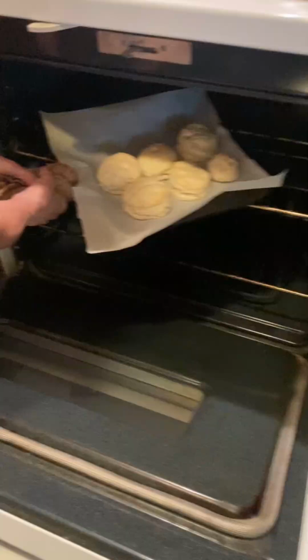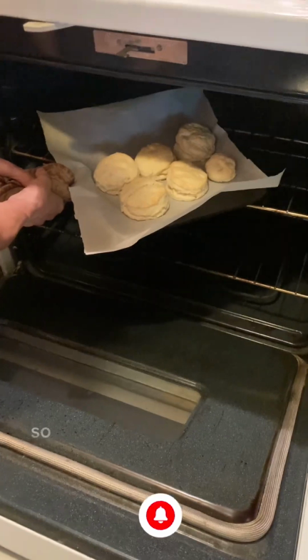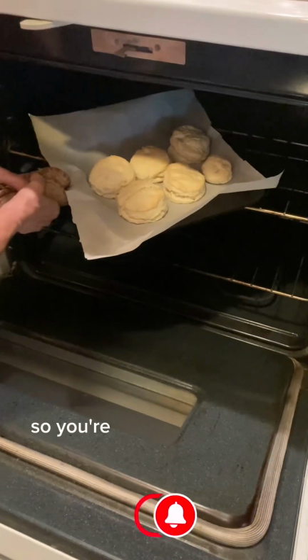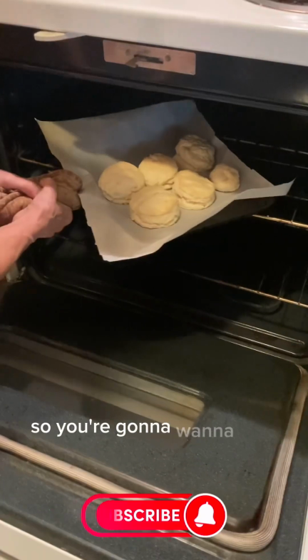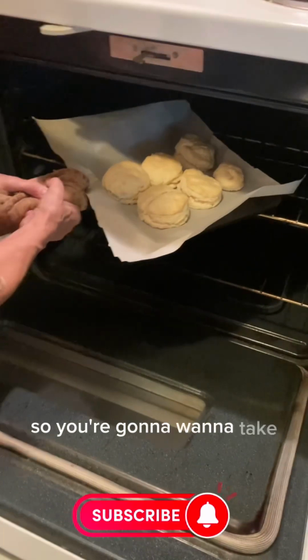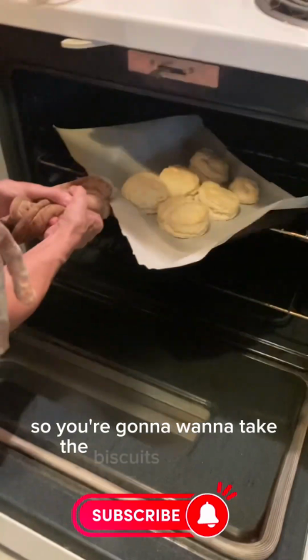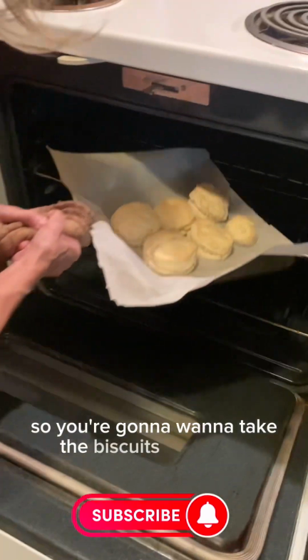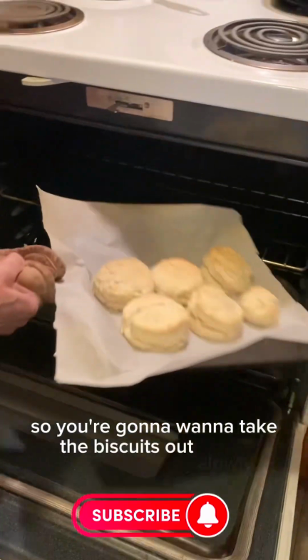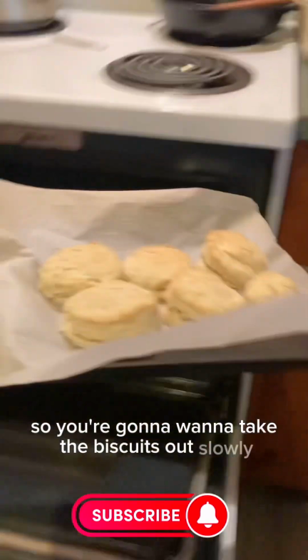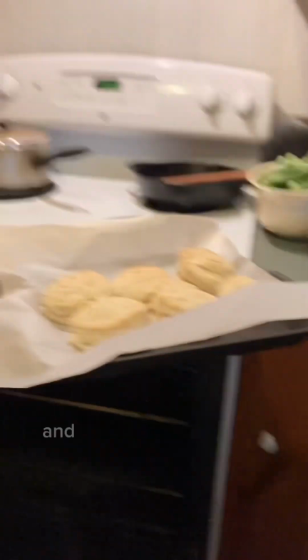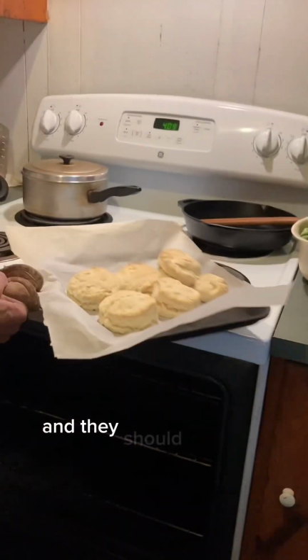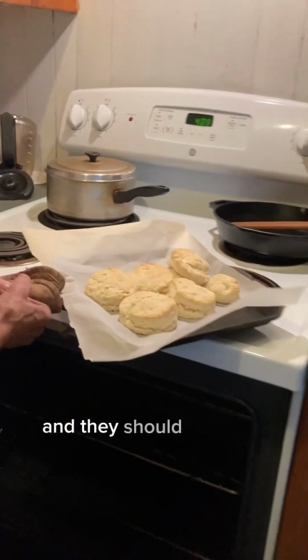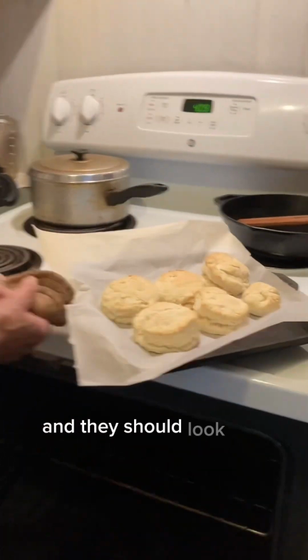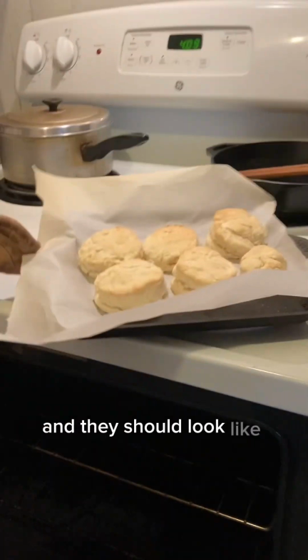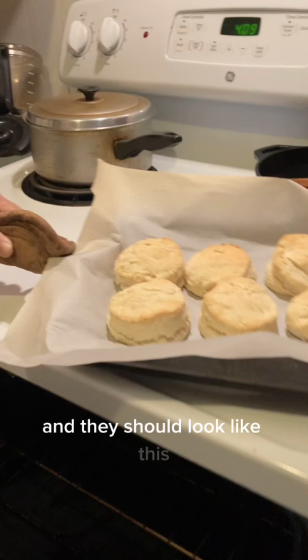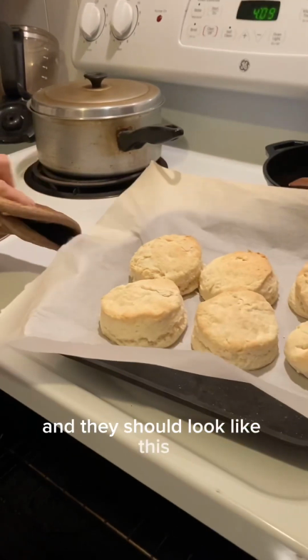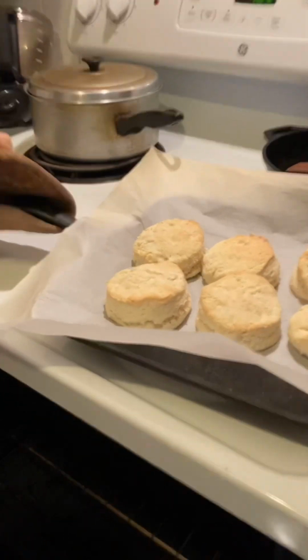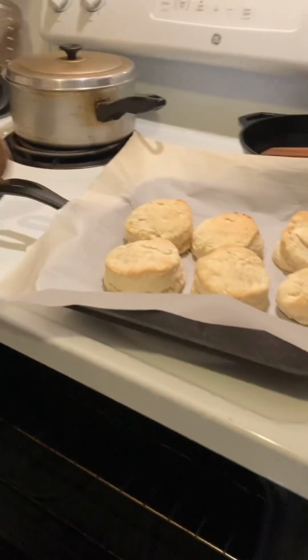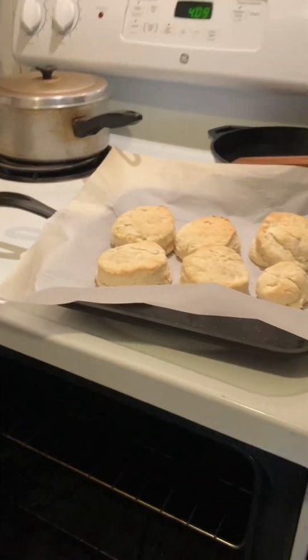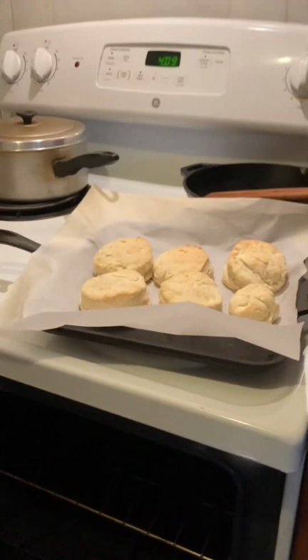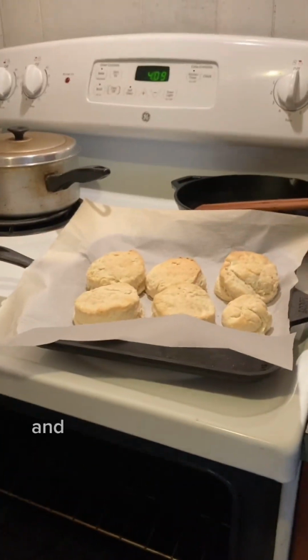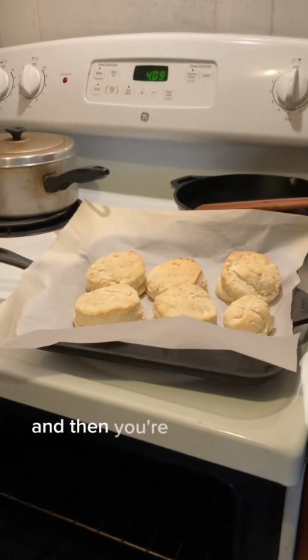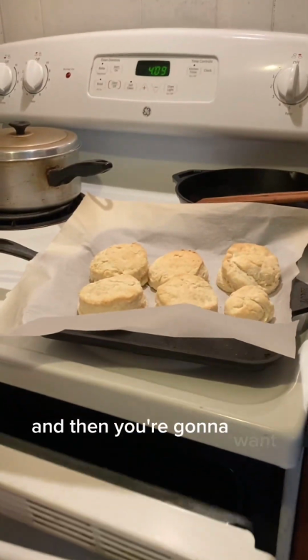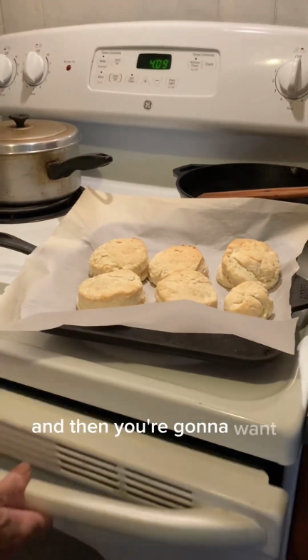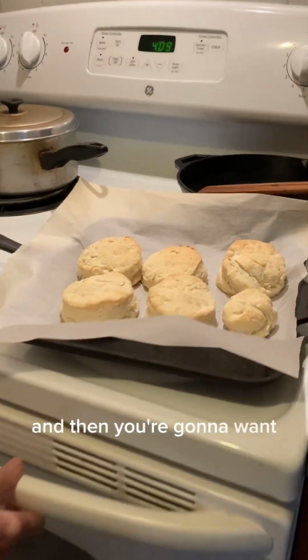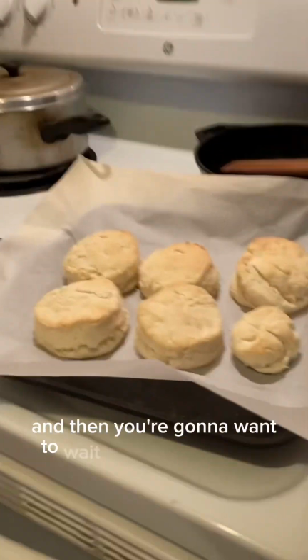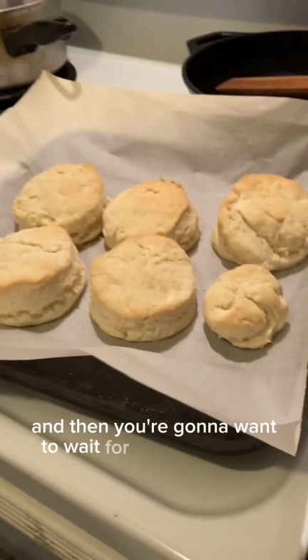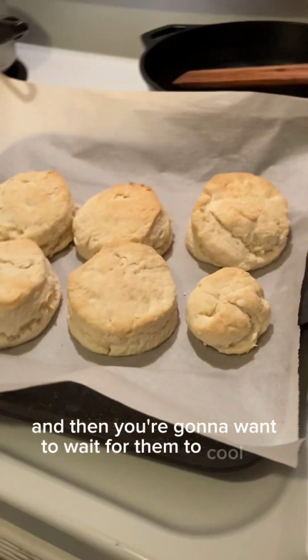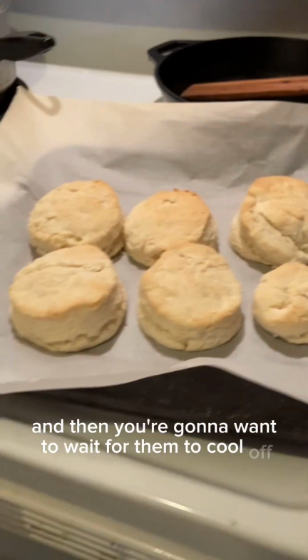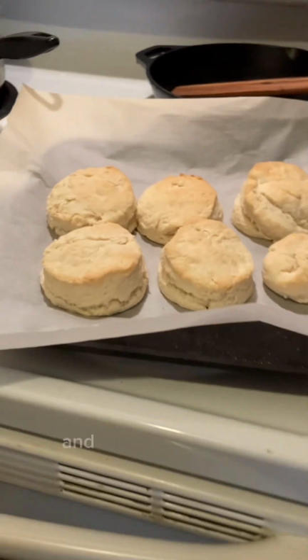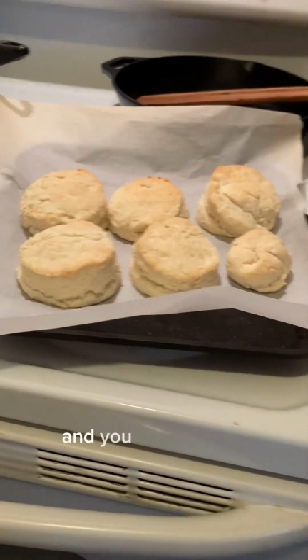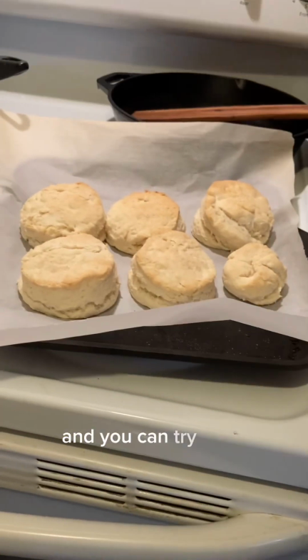So you're going to want to take the biscuits out slowly and they should look like this. And then you're going to want to wait for them to cool off and you can try them.